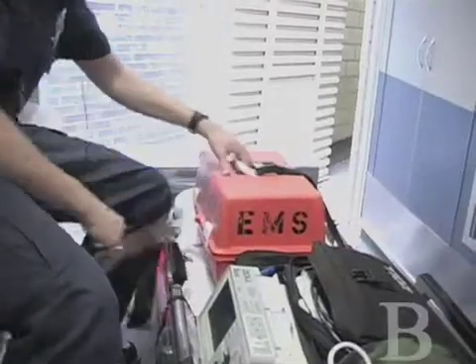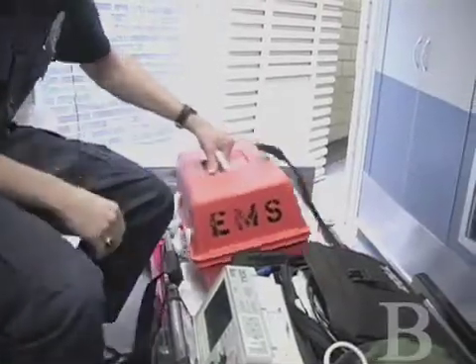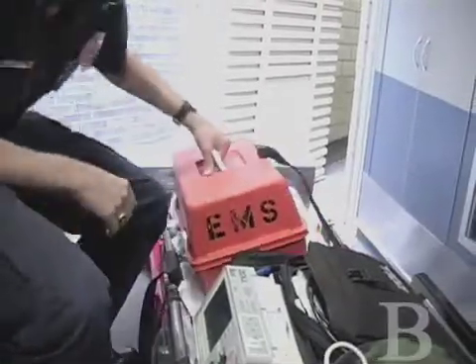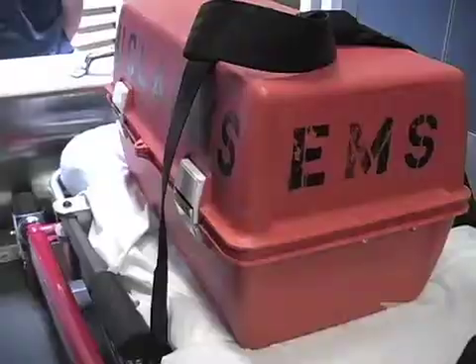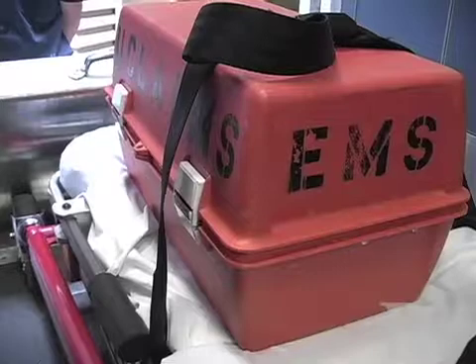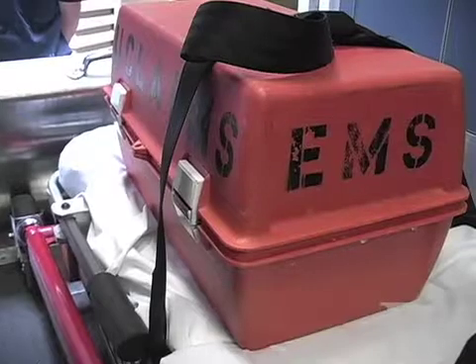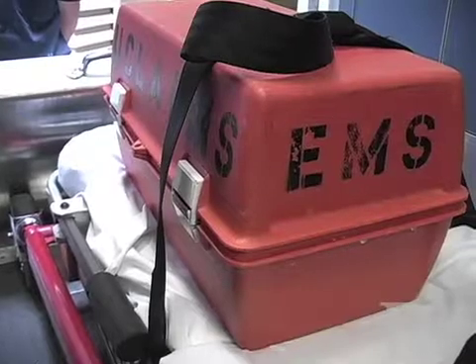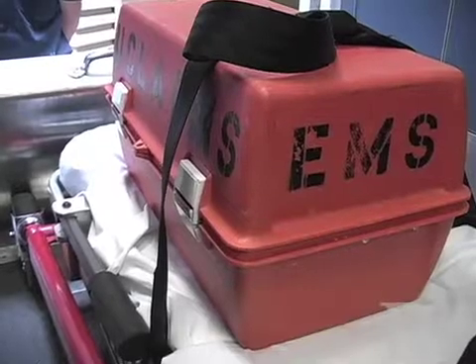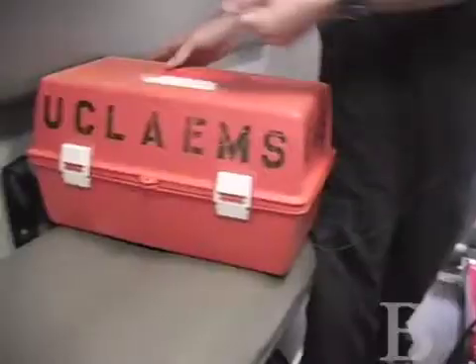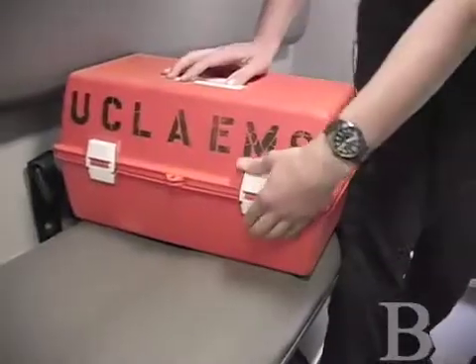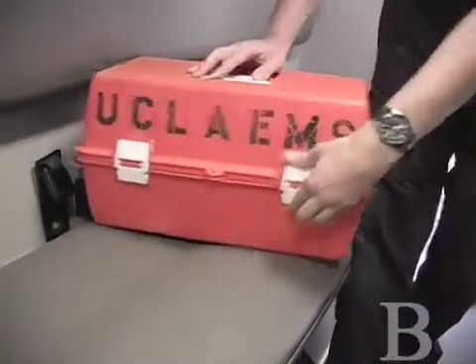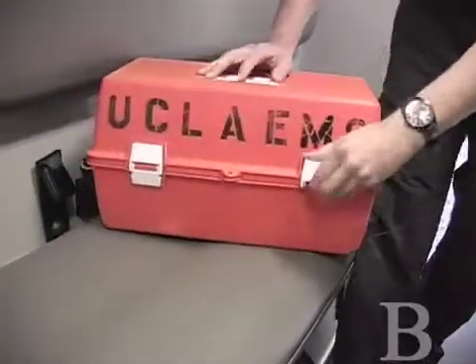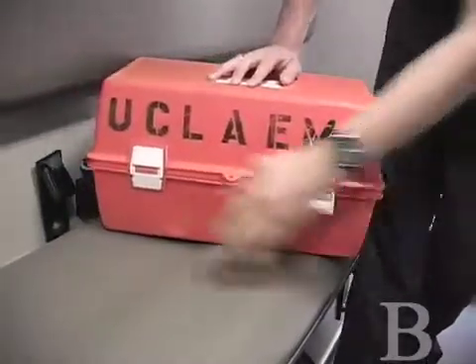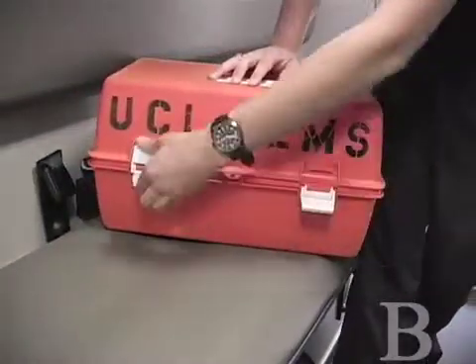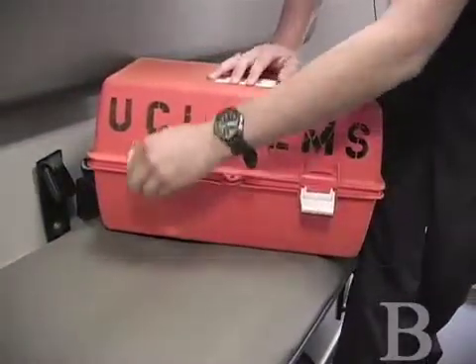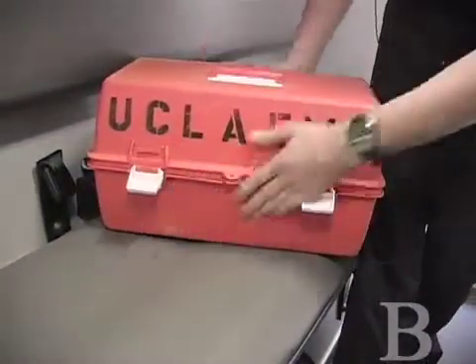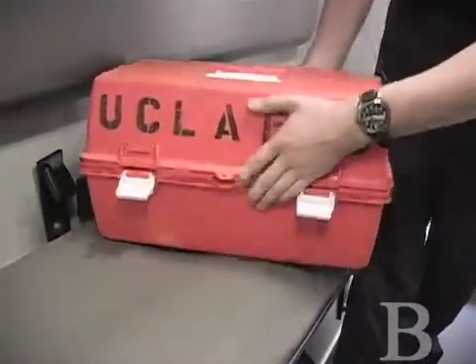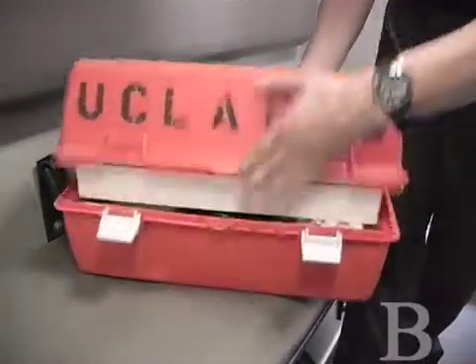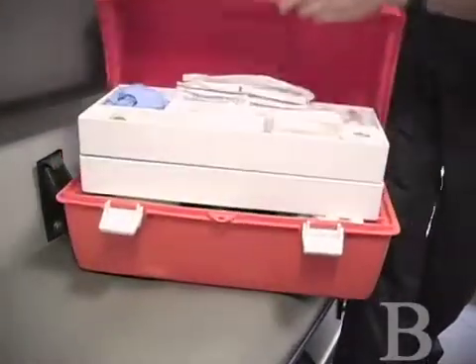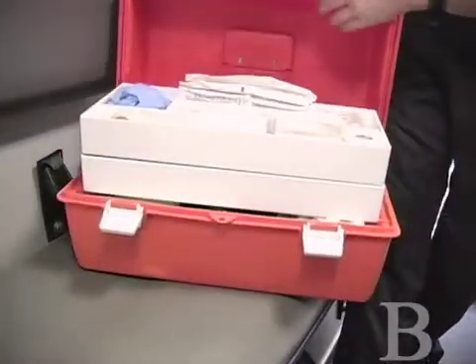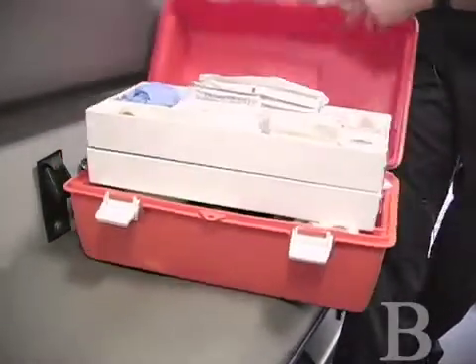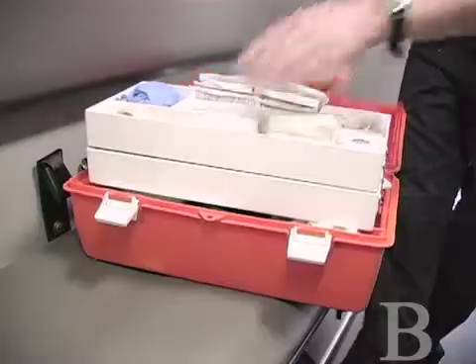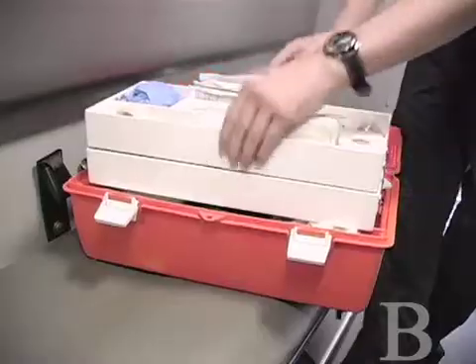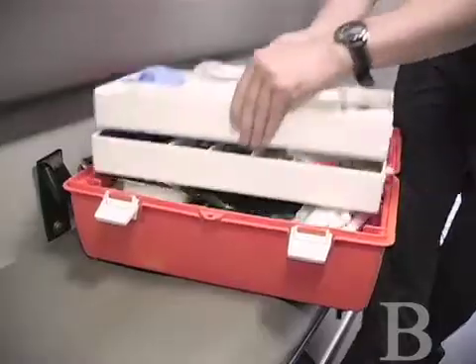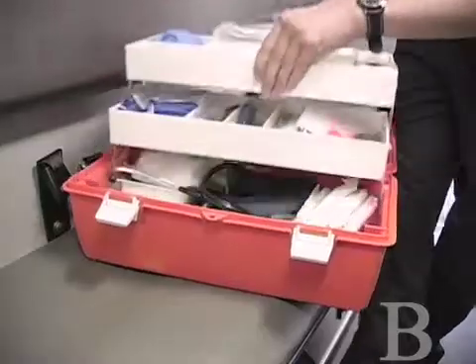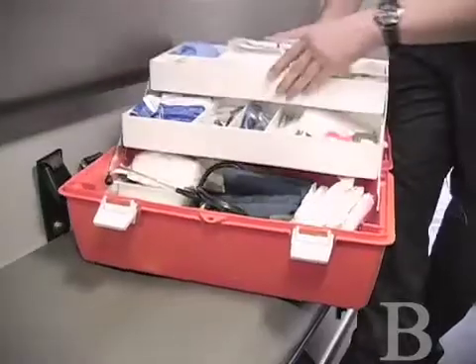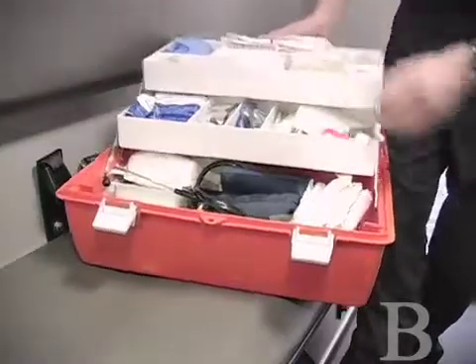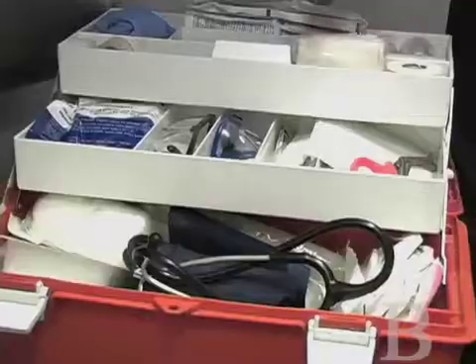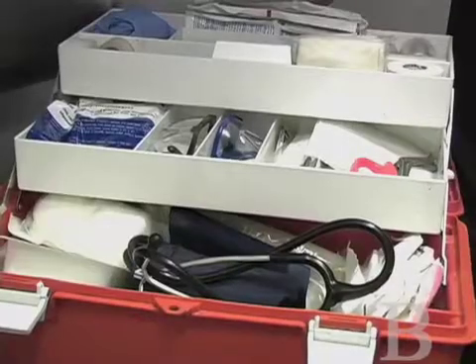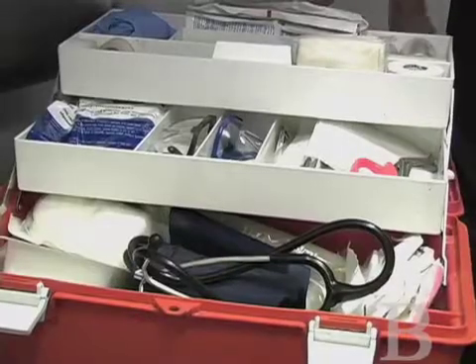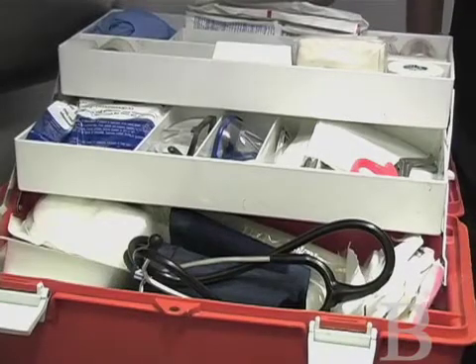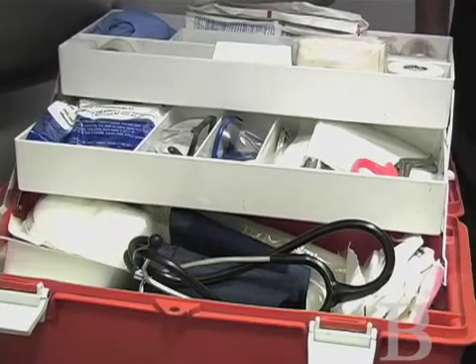Finally, at the end, we have our trauma box. The trauma box is kind of everything else that we need, and pretty much with this, we could stop any type of bleed that was needed.